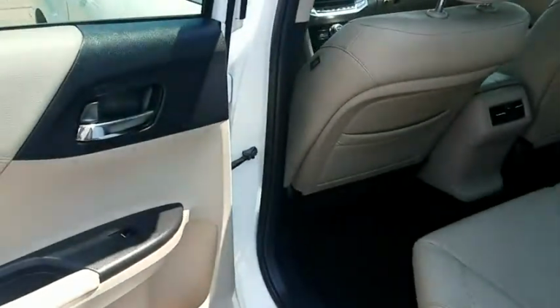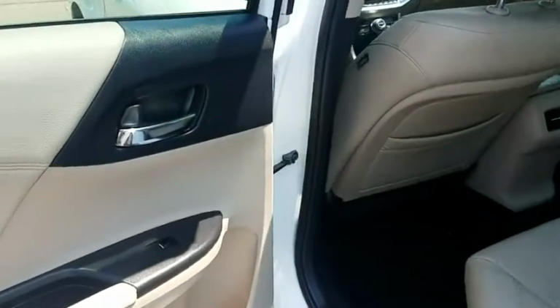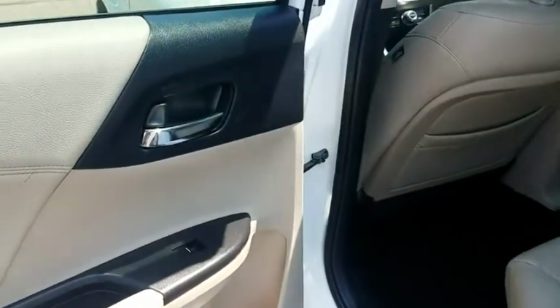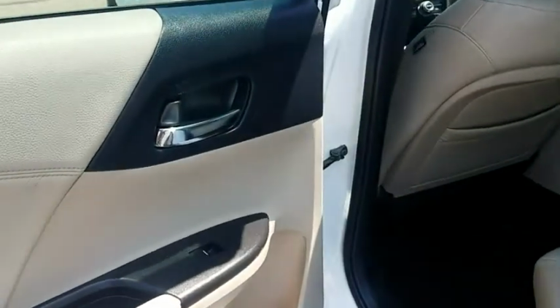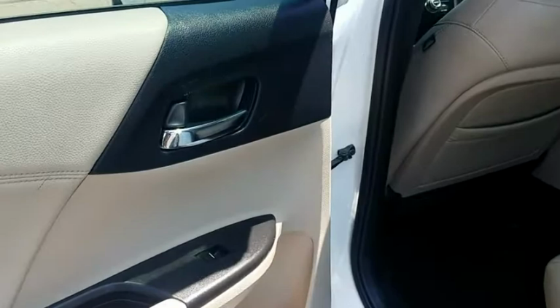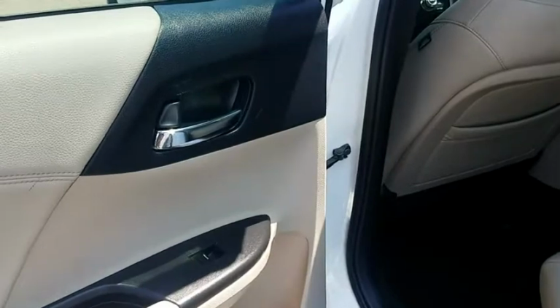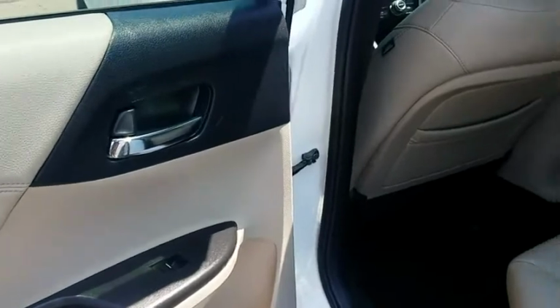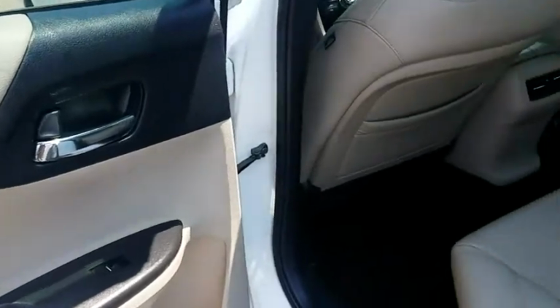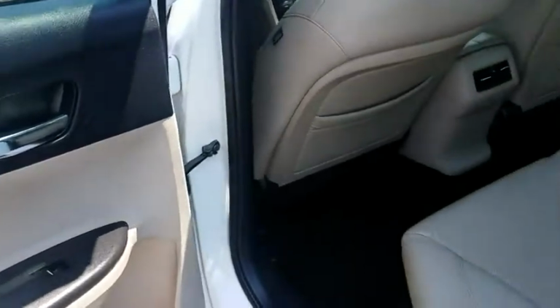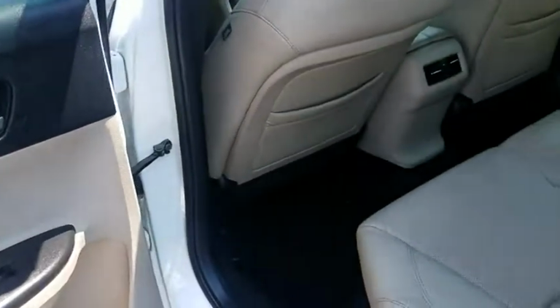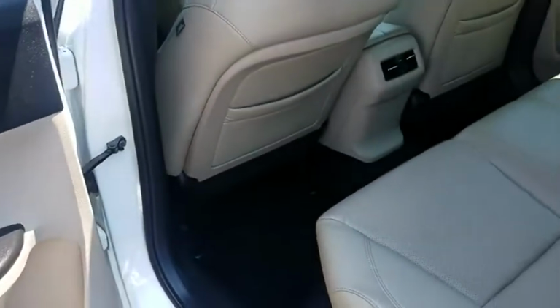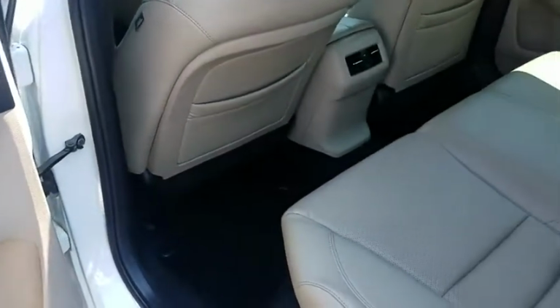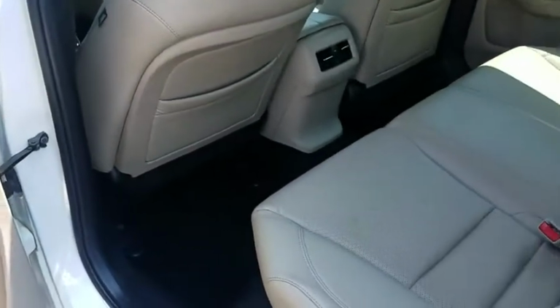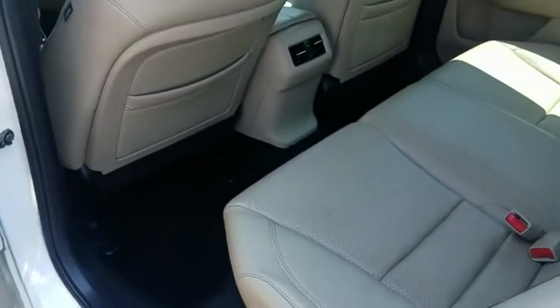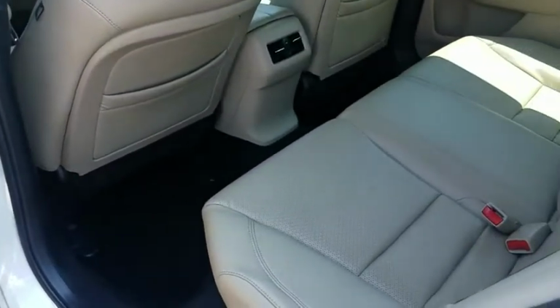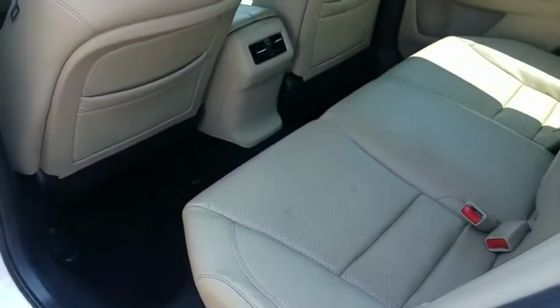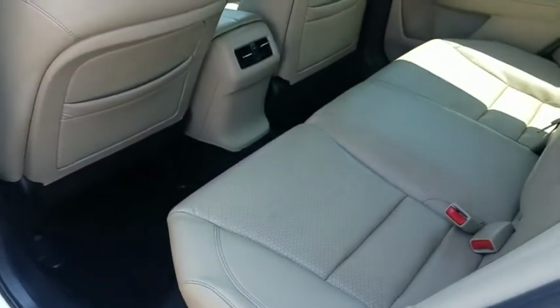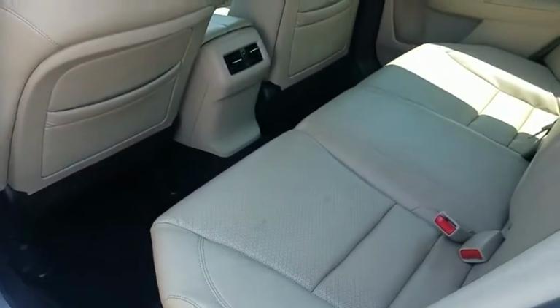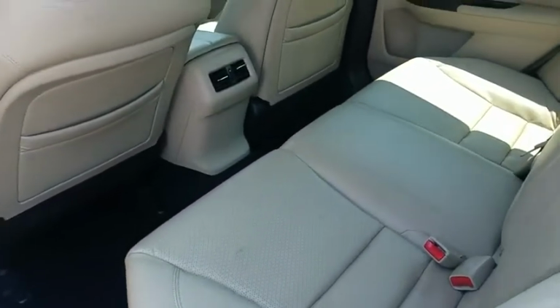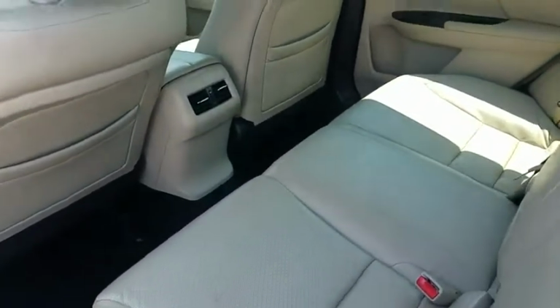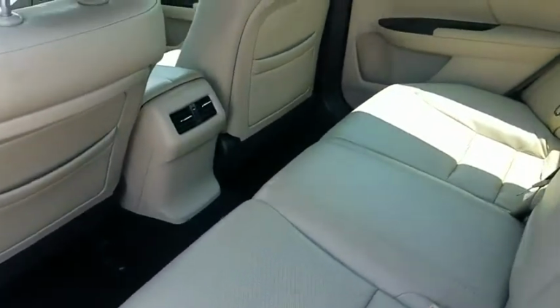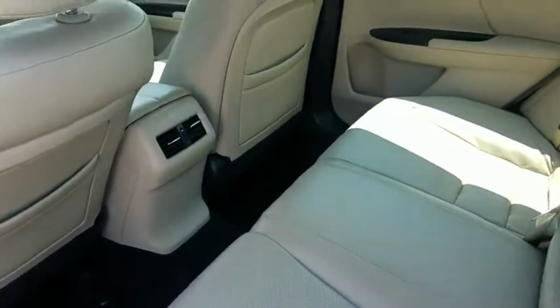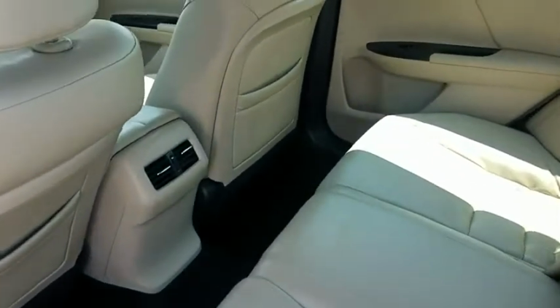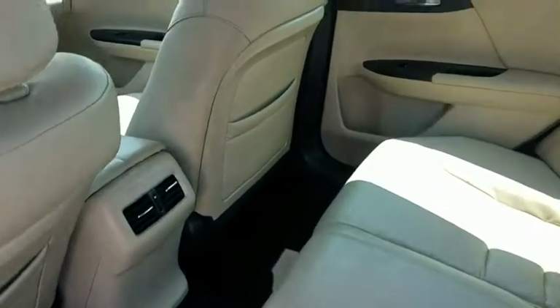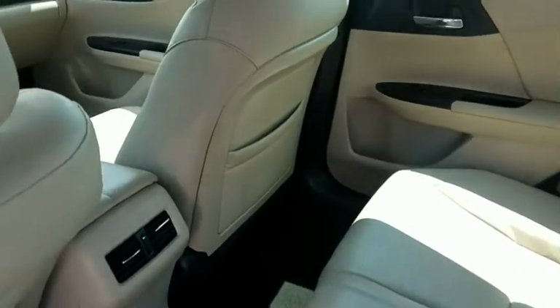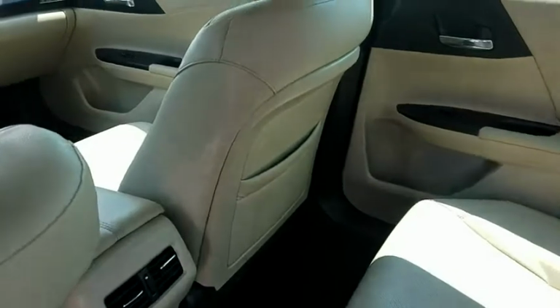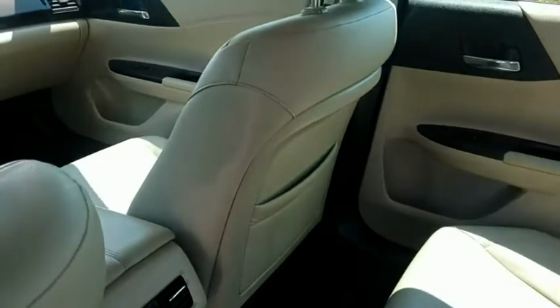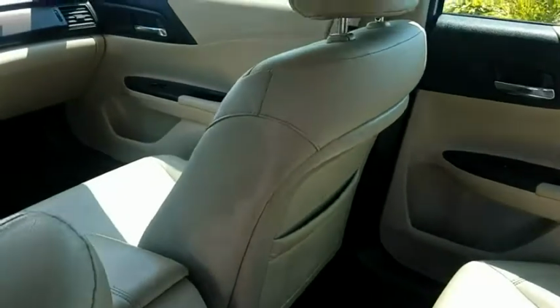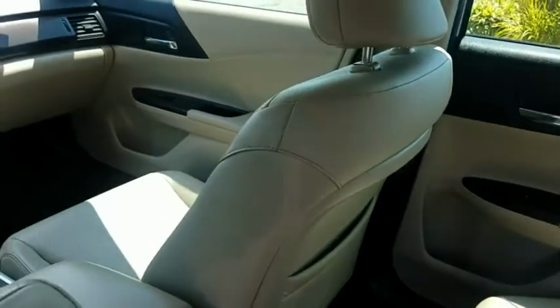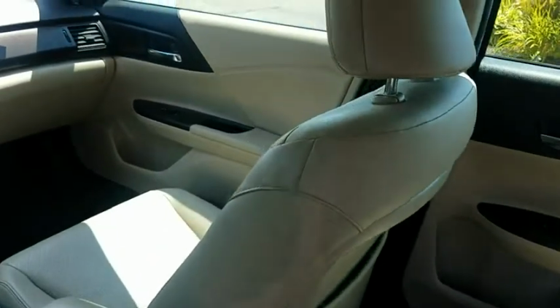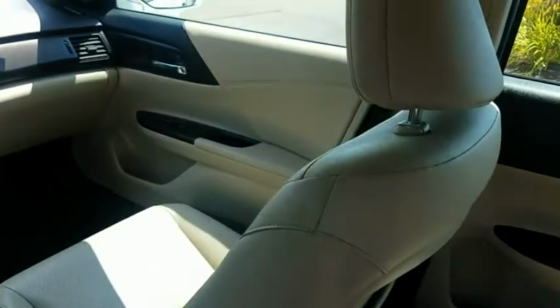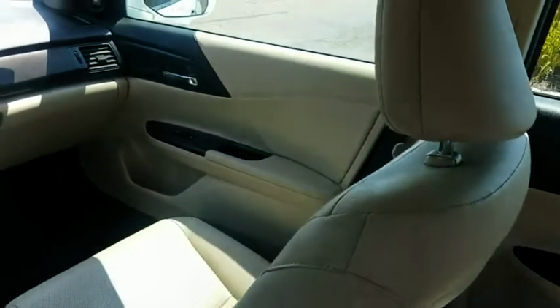Compass, brake assist, overhead console. Searching for a dependable vehicle that looks great, too? You found it, so stop in today.